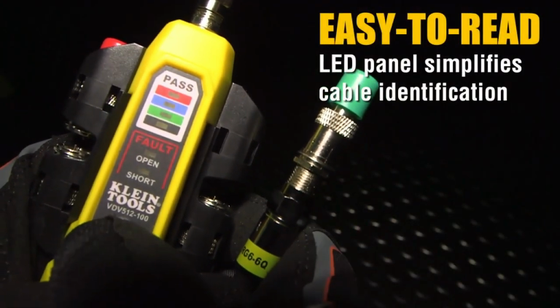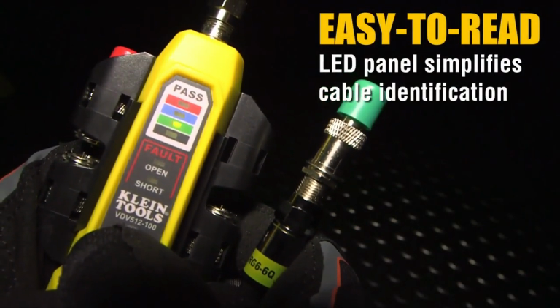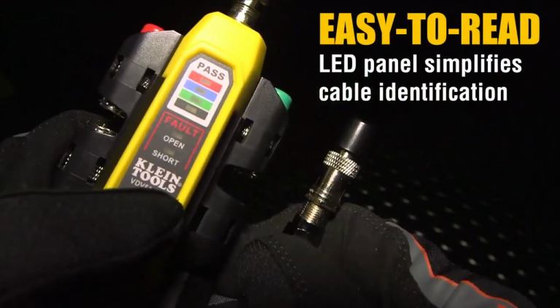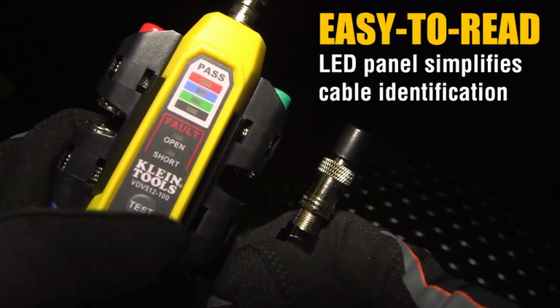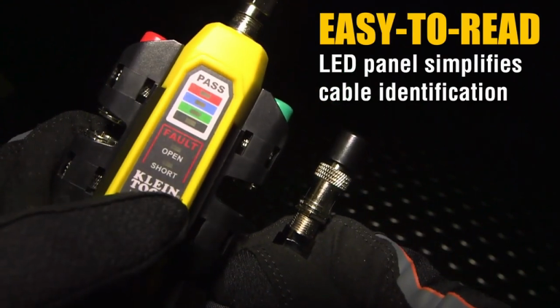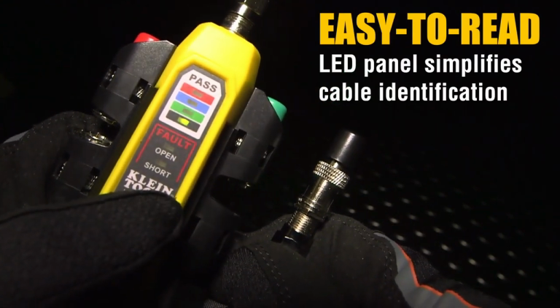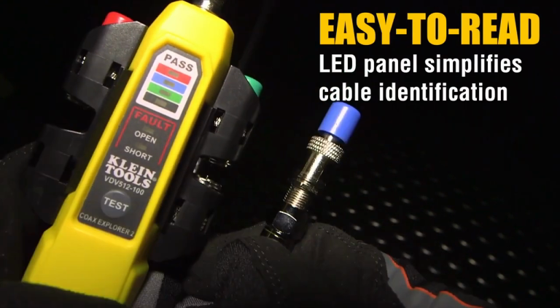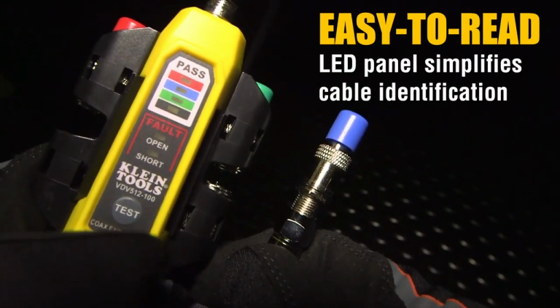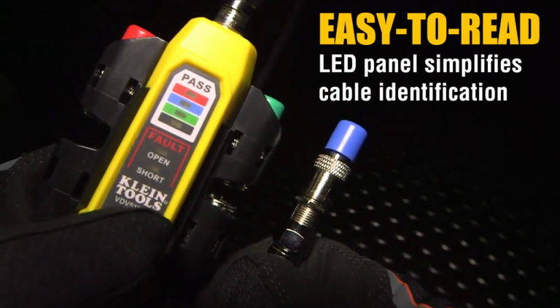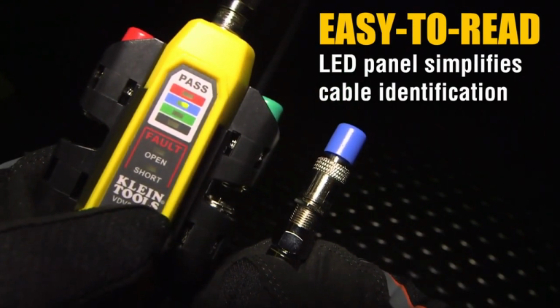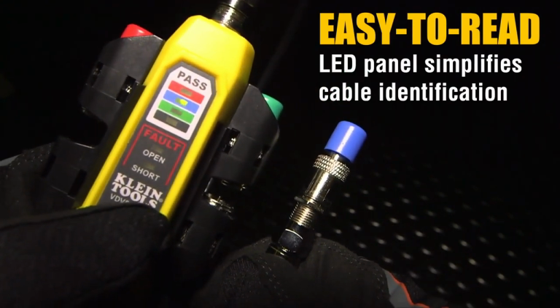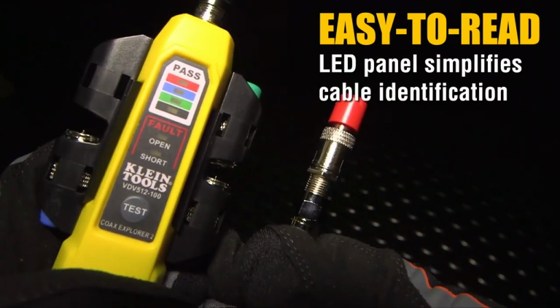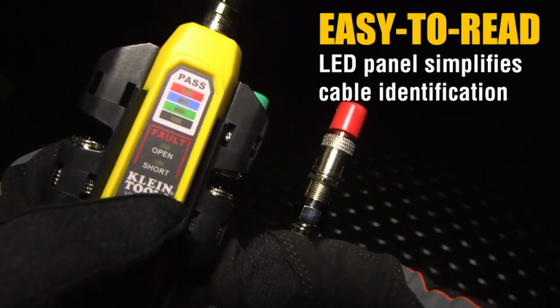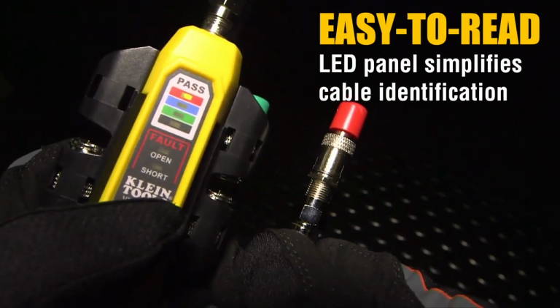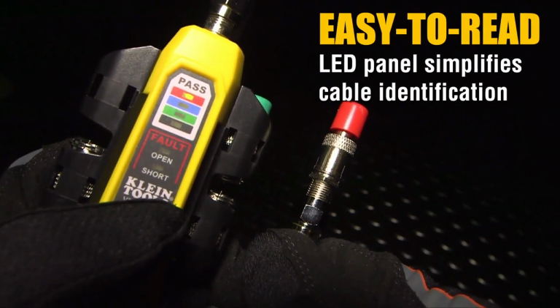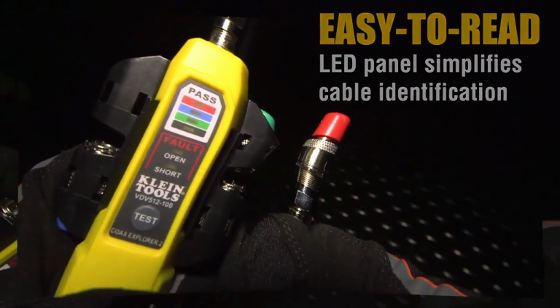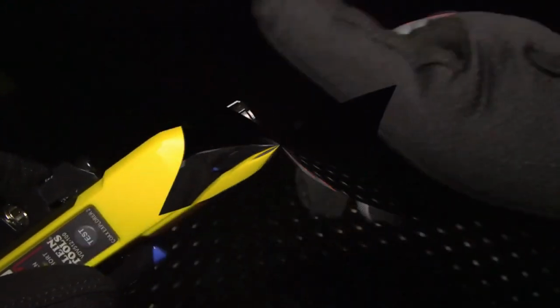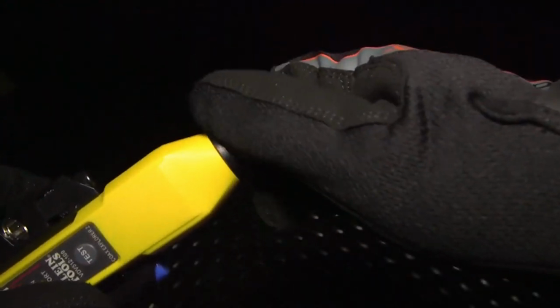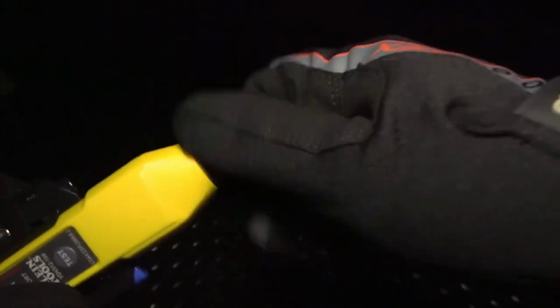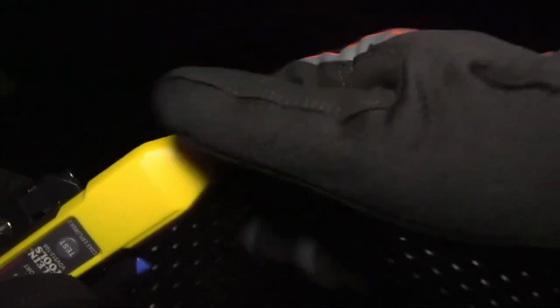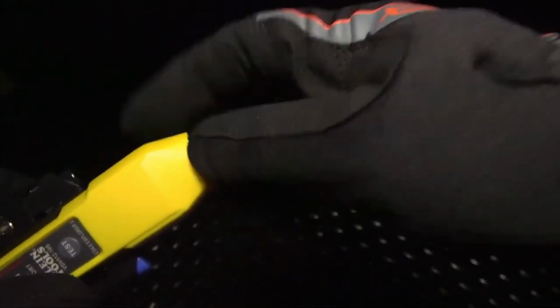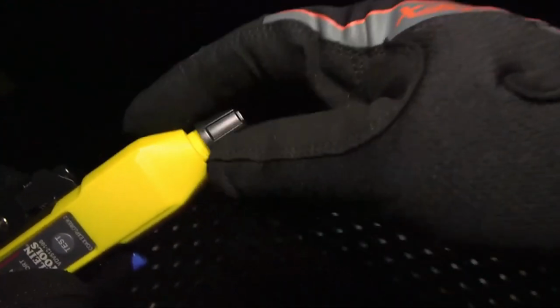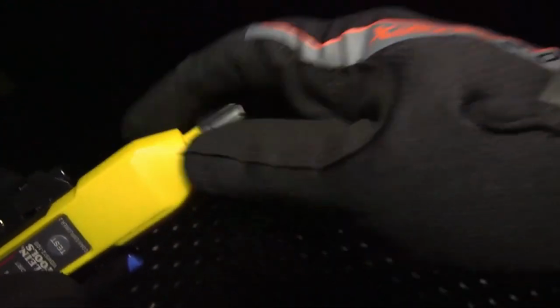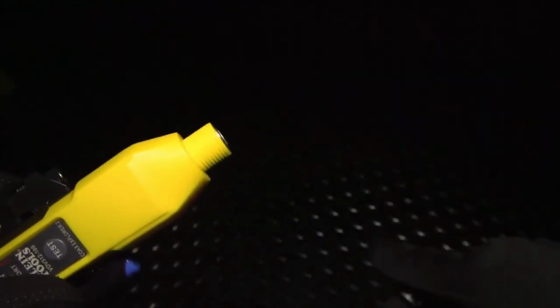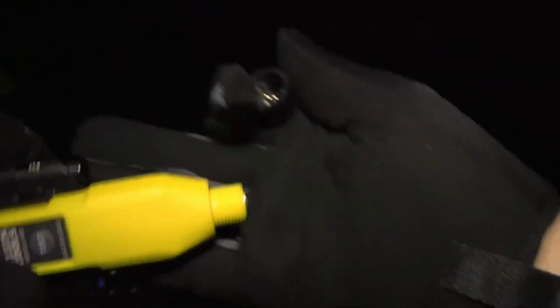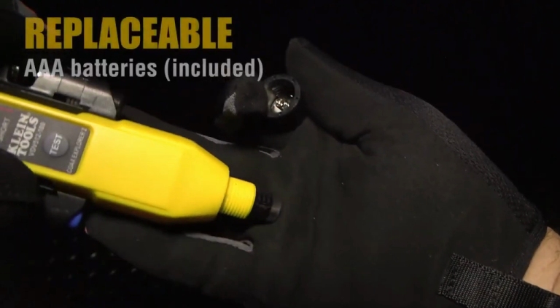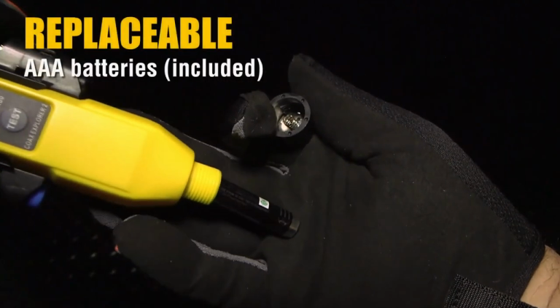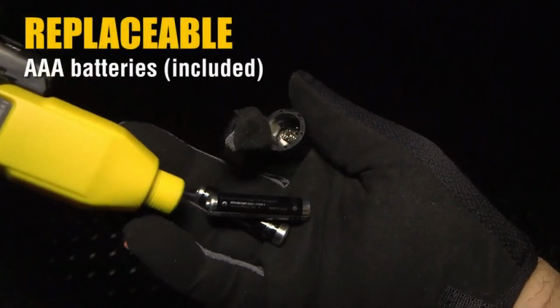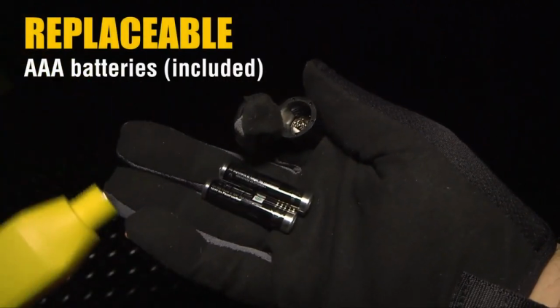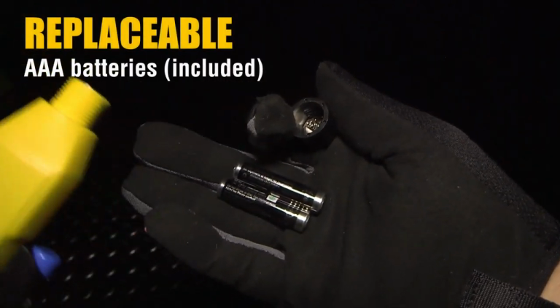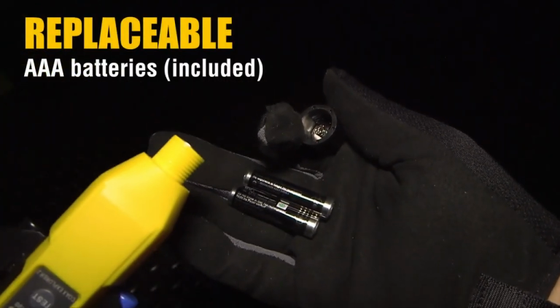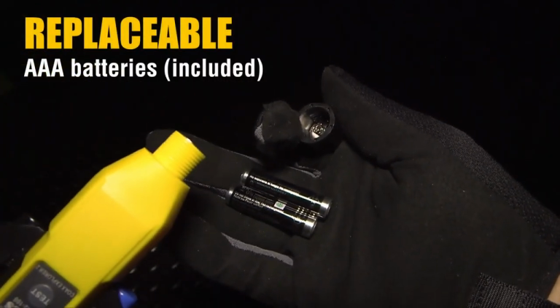Simple to use: attach the remote to your cable, power on, select your mode, and let the LED guide you. Whether you're an electrician or an AV installer, troubleshooting coaxial cables becomes a breeze with the Klein Tools Coax Explorer 2.